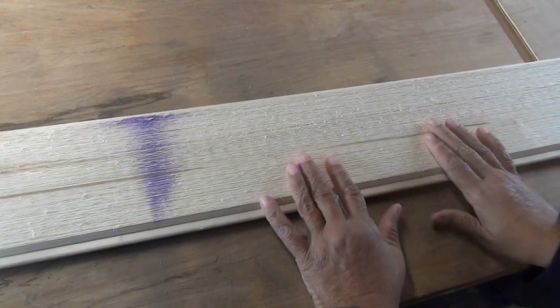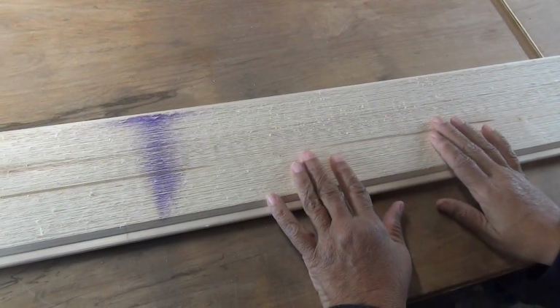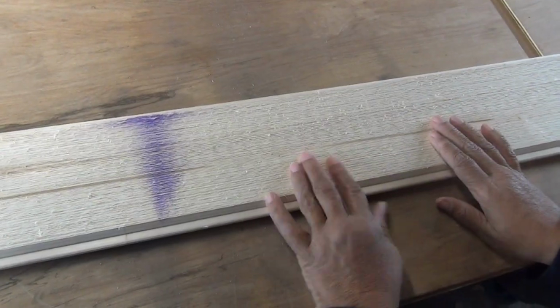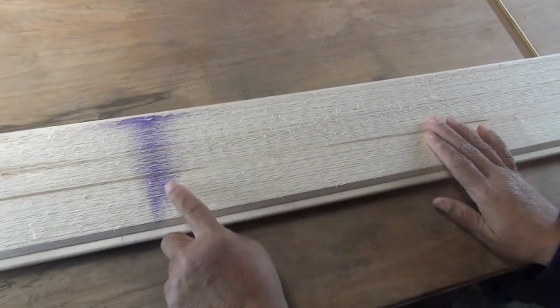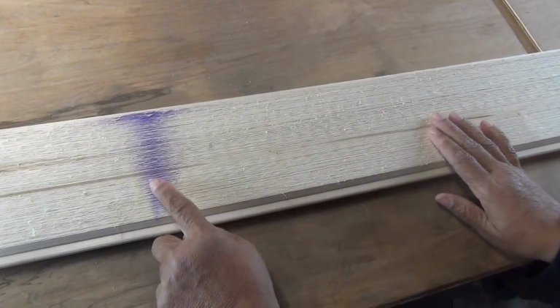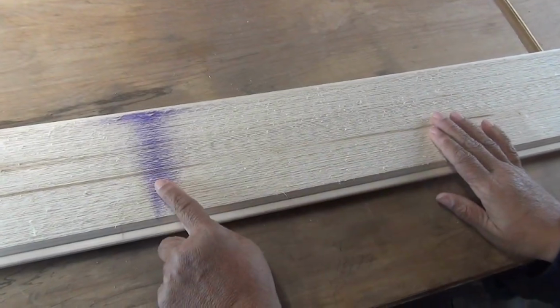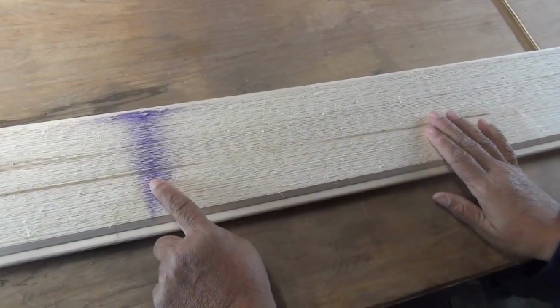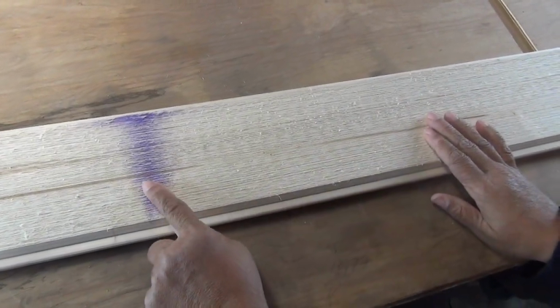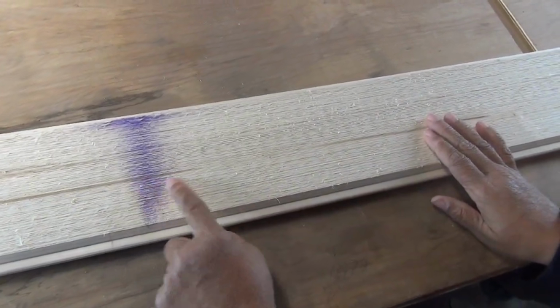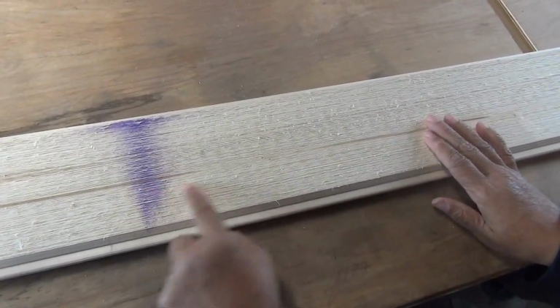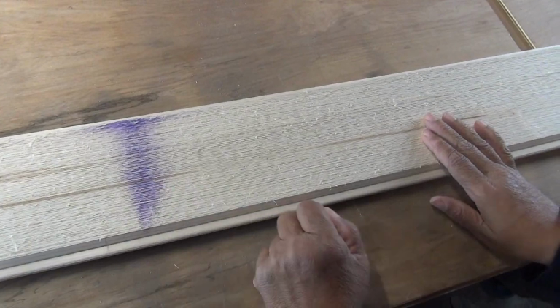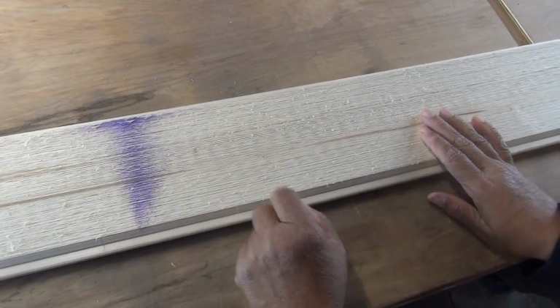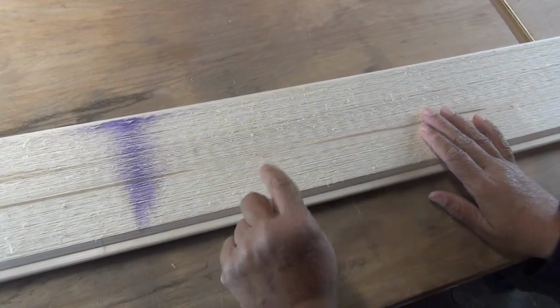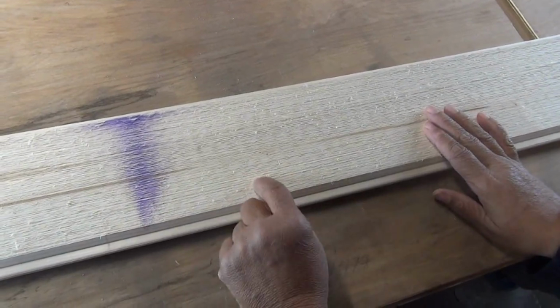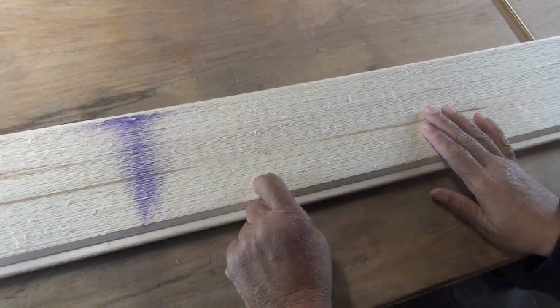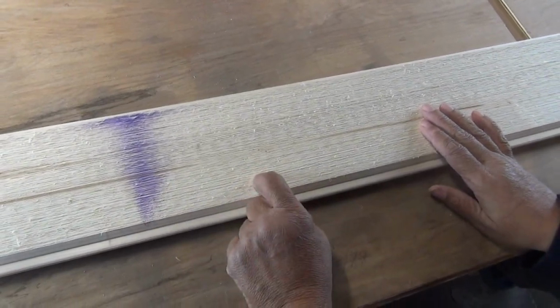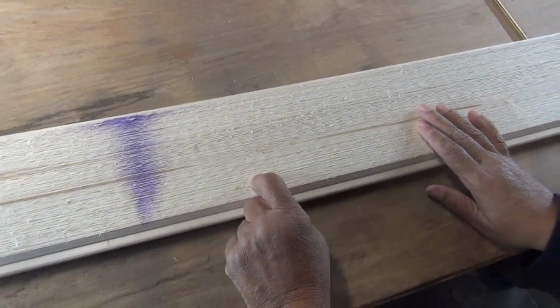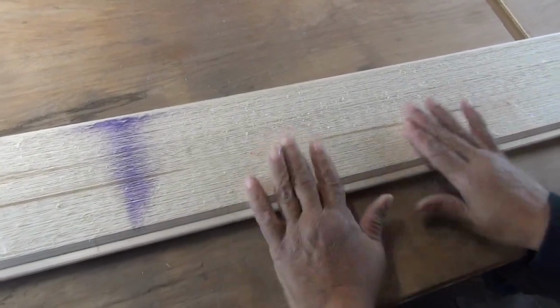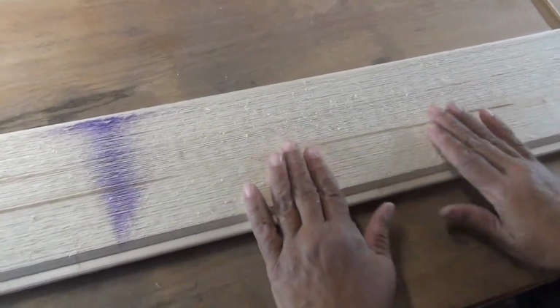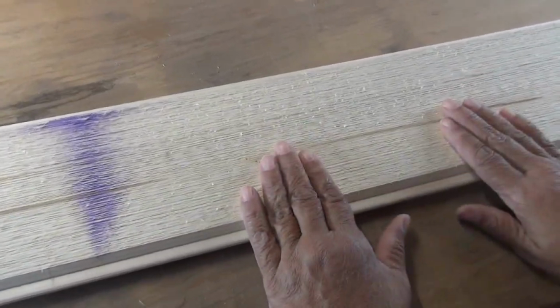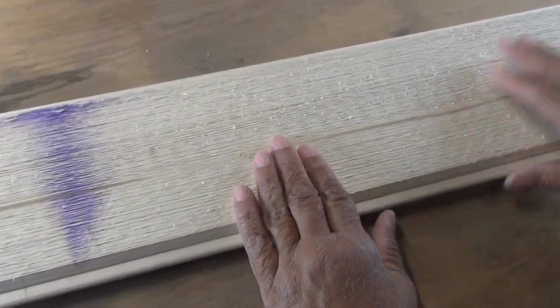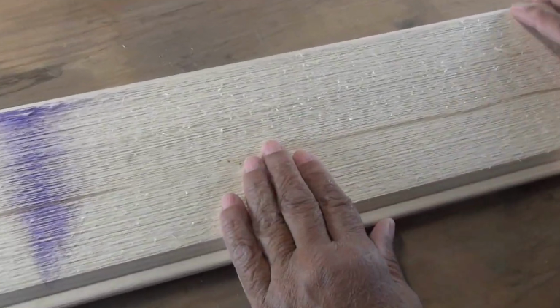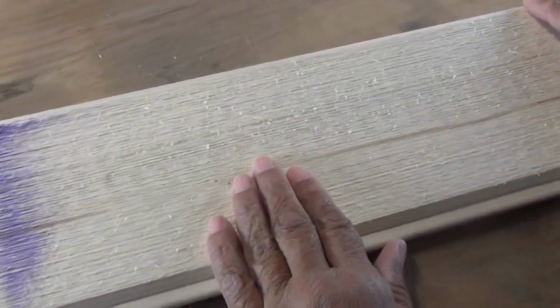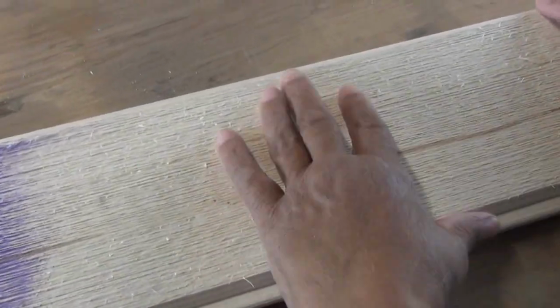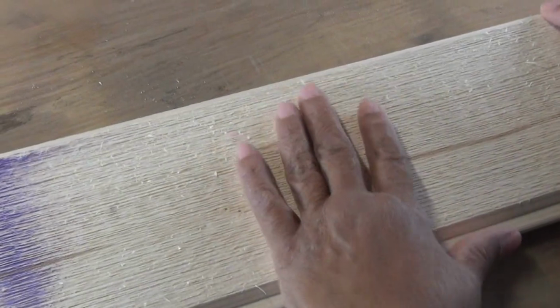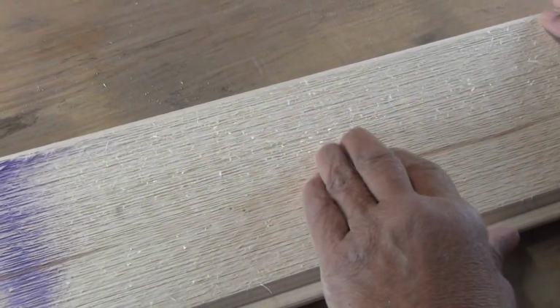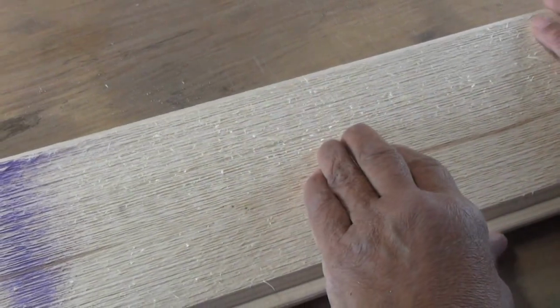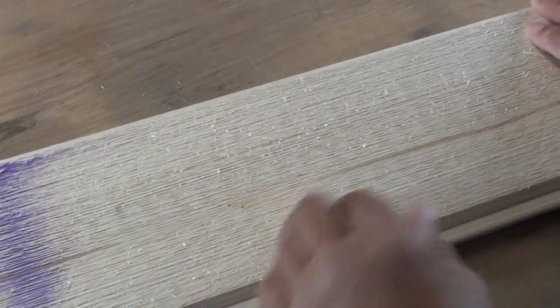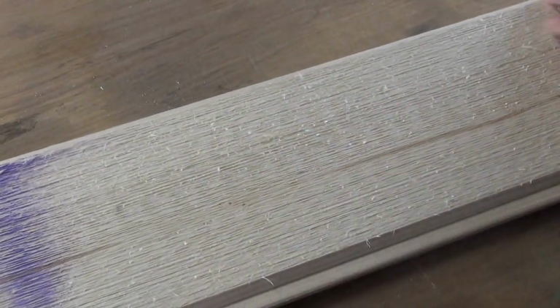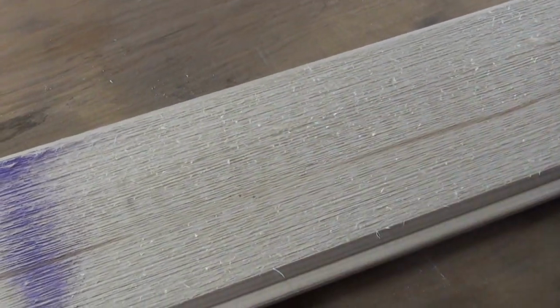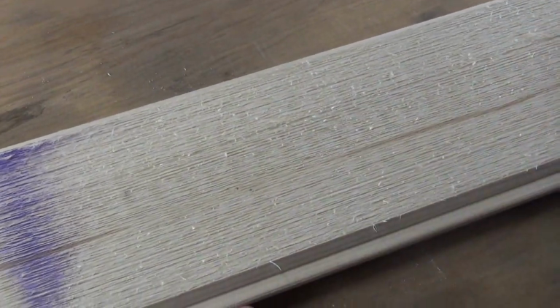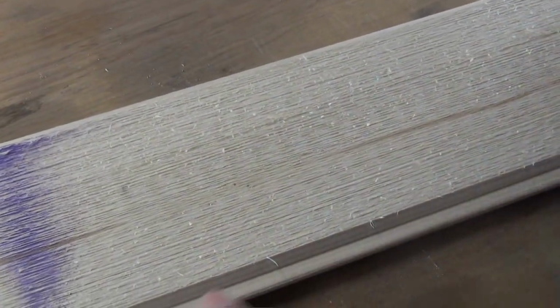Here's our wood right here and there's the famous Home Depot purple spray paint to let you know that it's 70% off. But I got really lucky because this was so badly damaged they wound up giving it to me for free.